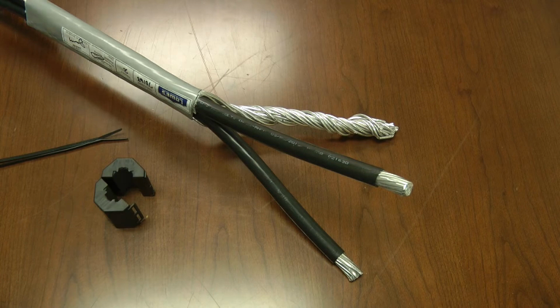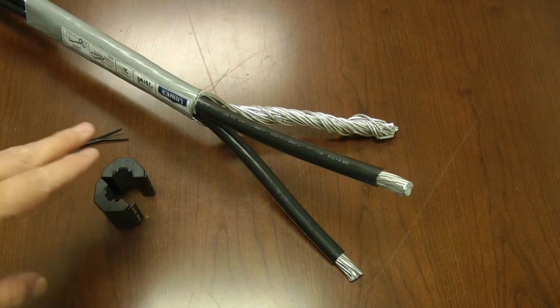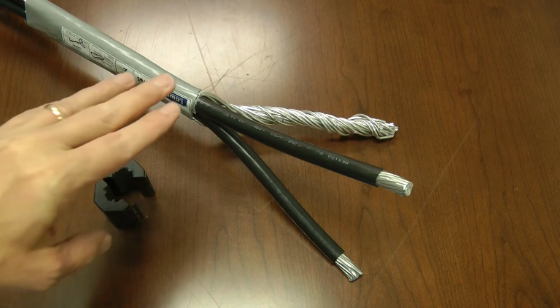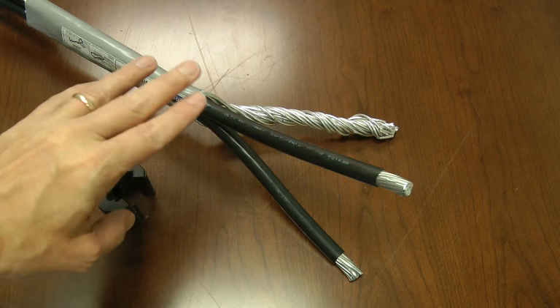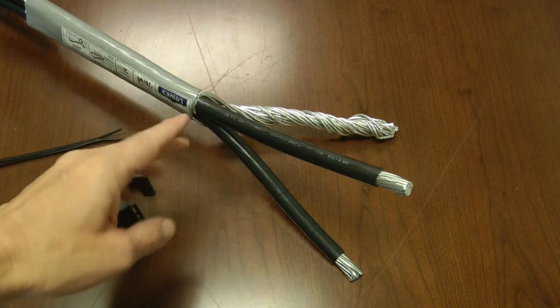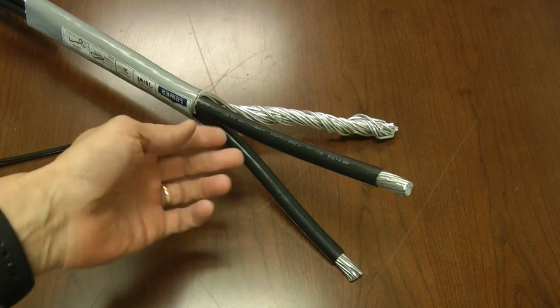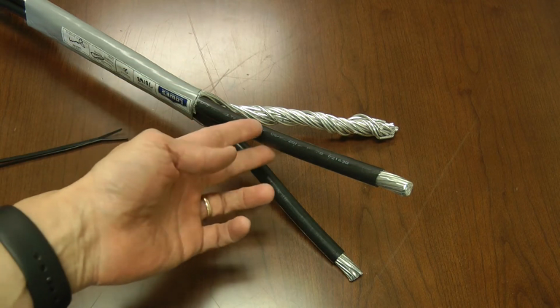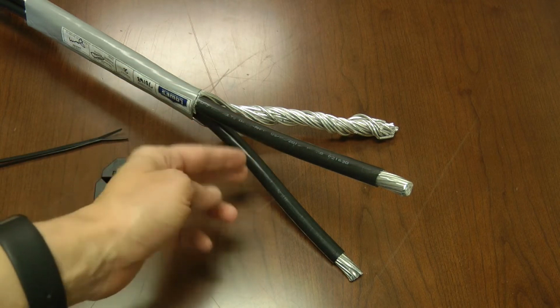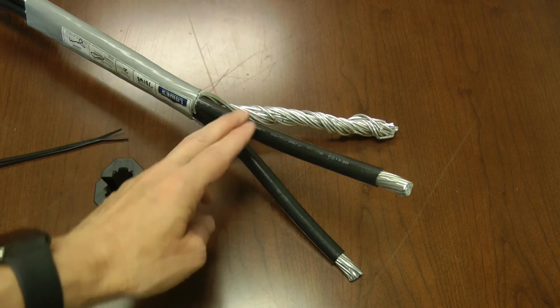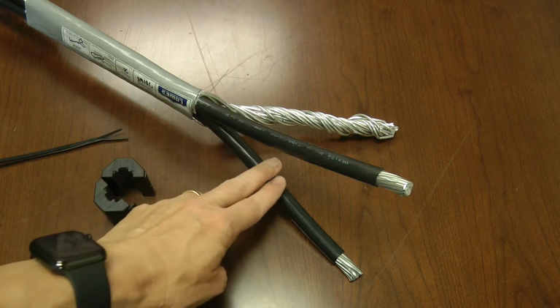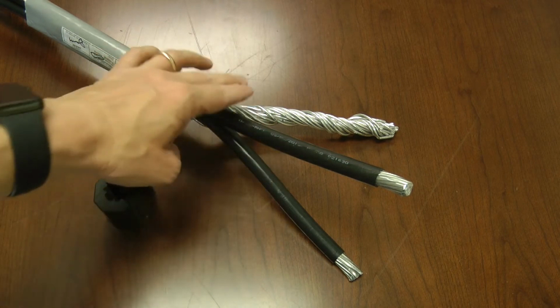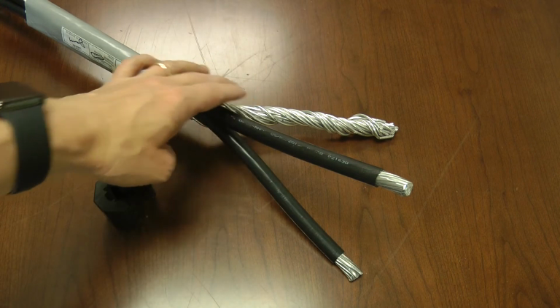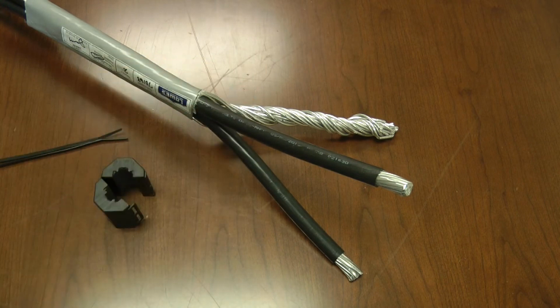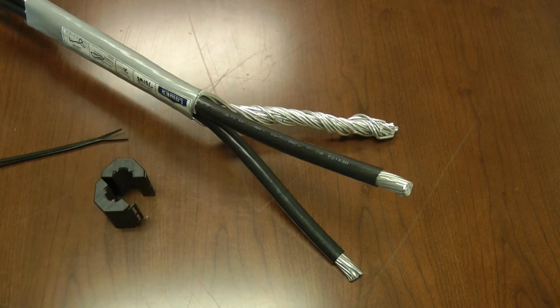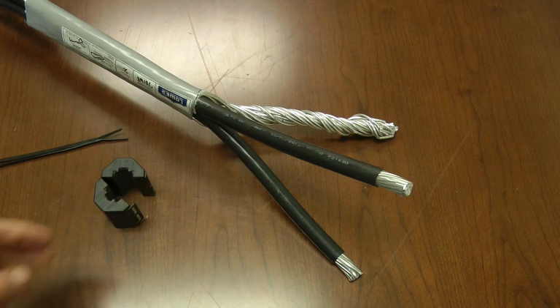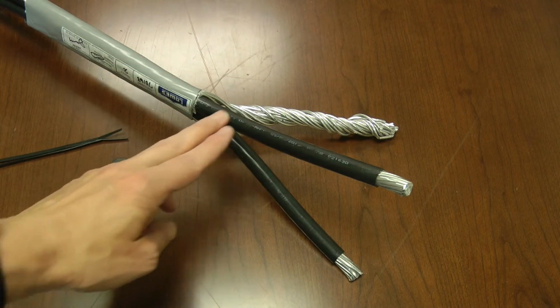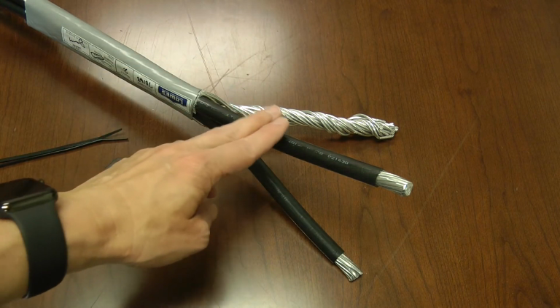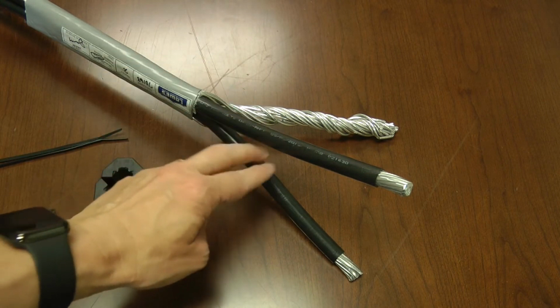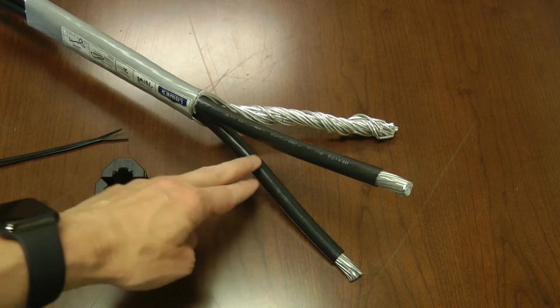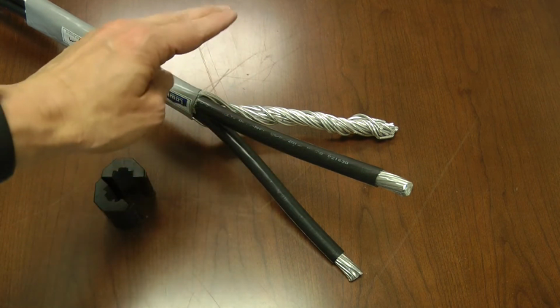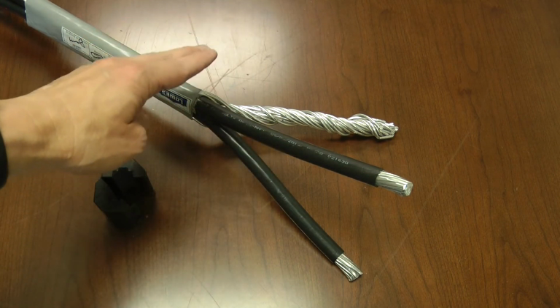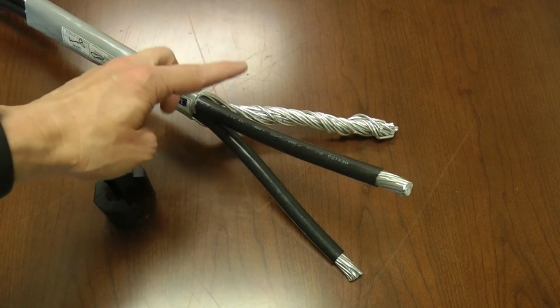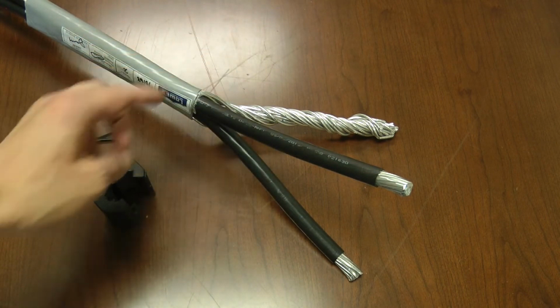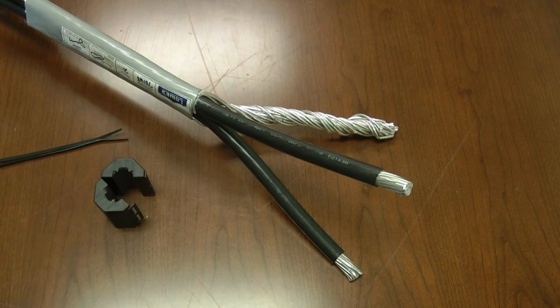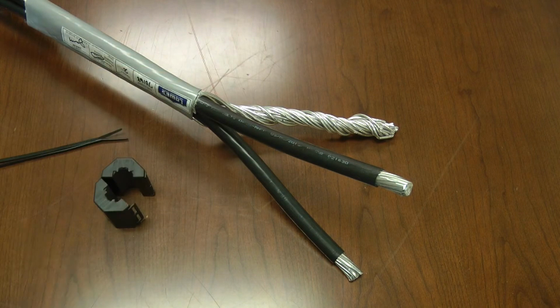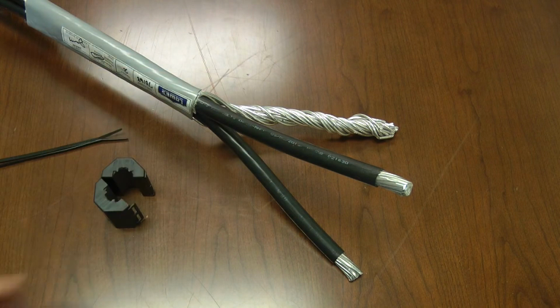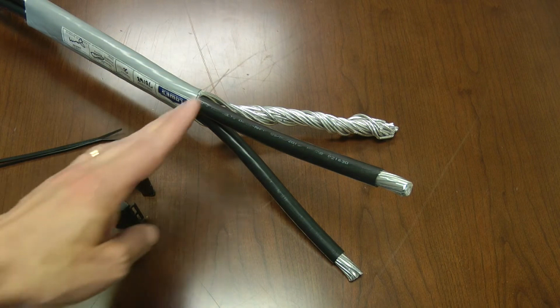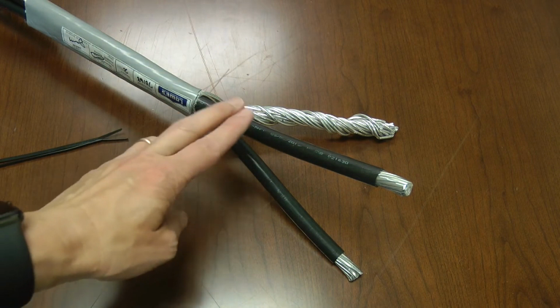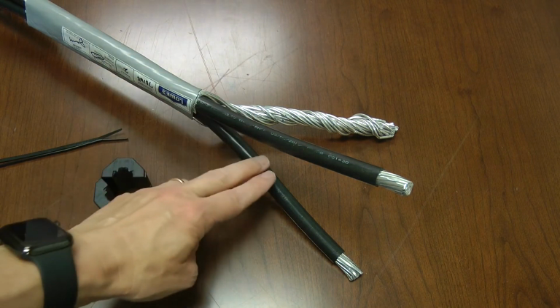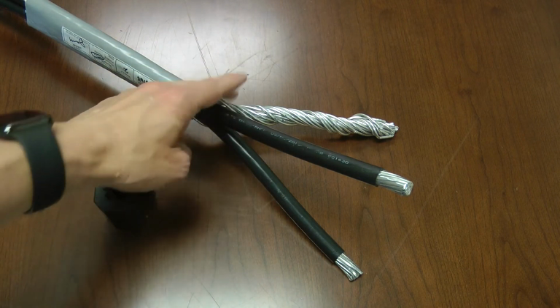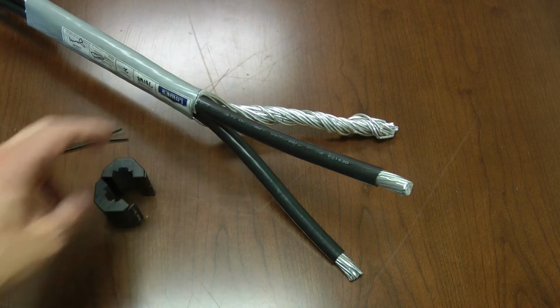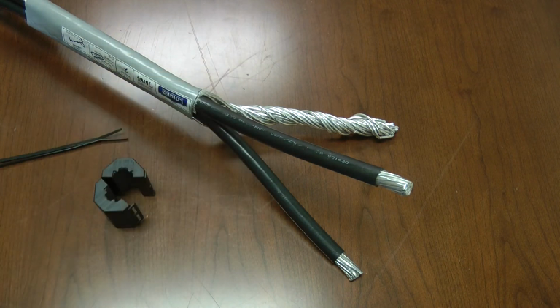So I've got three wires here. Many homes have three wires: two hot wires and a shared ground neutral. Some homes have two hot wires, a neutral, and then a separate ground. In this case I've just got two hots and a shared ground neutral.